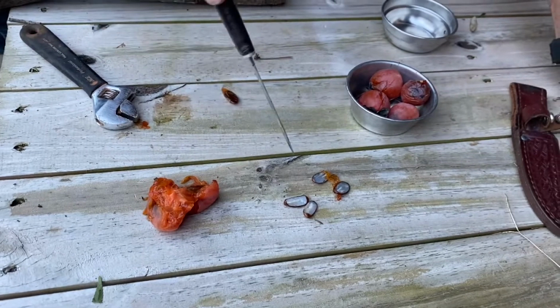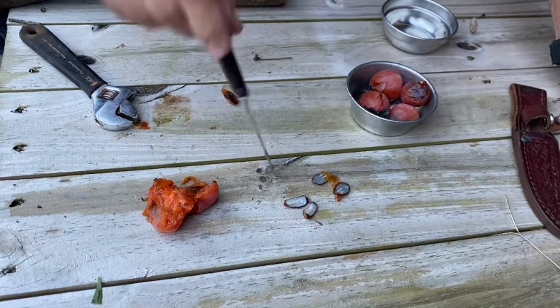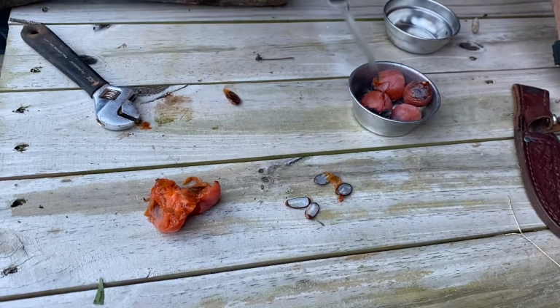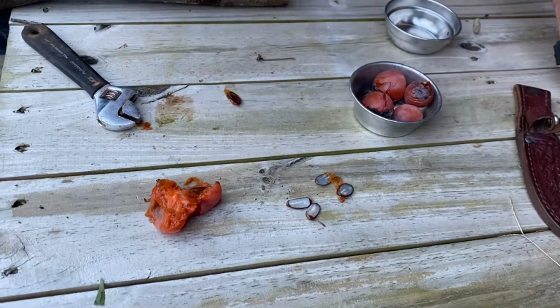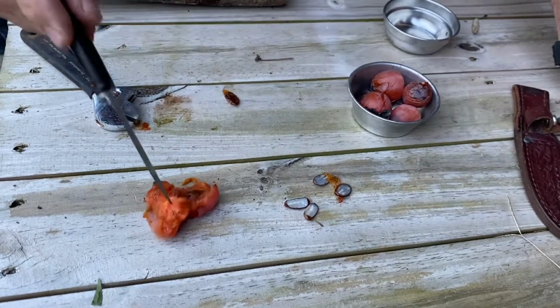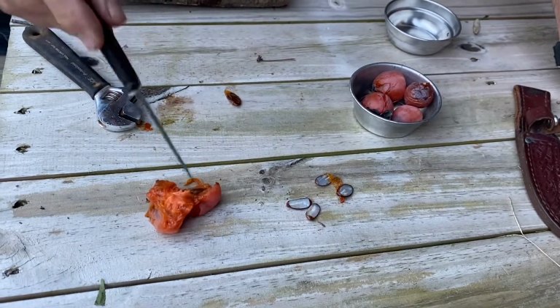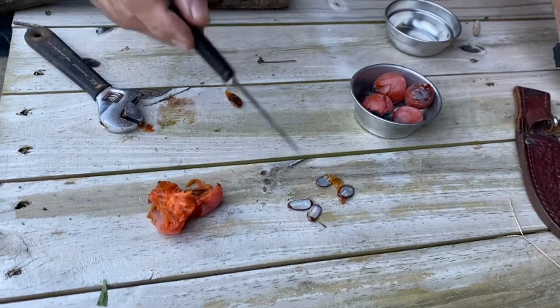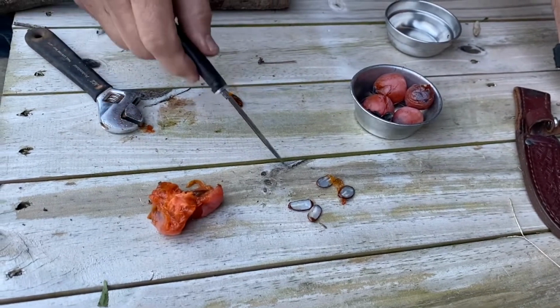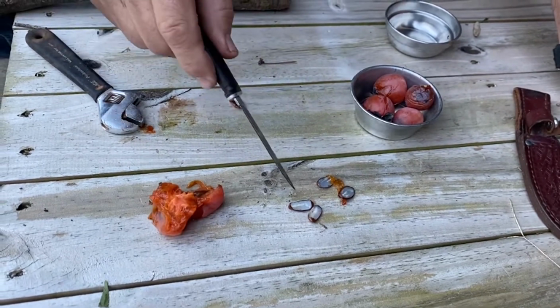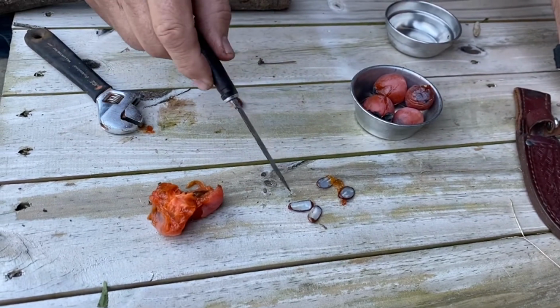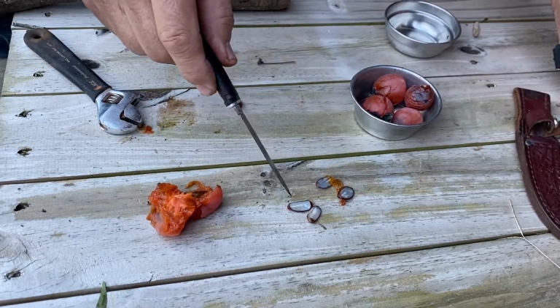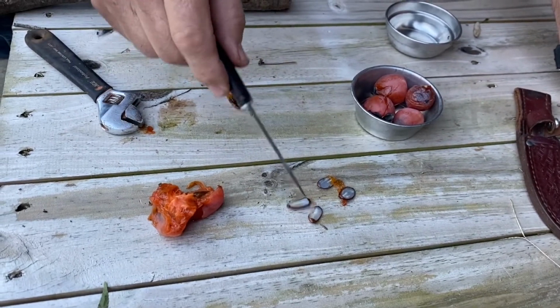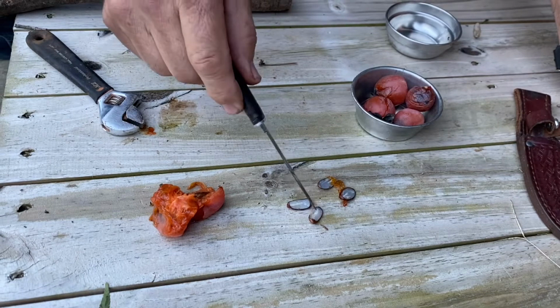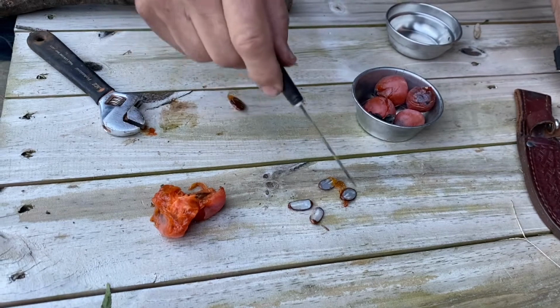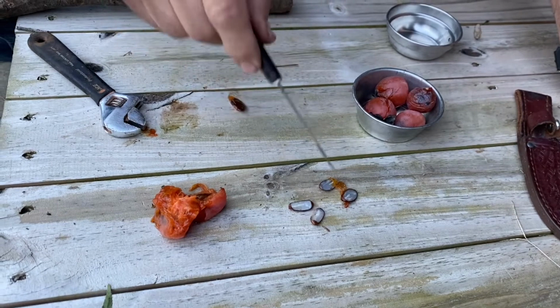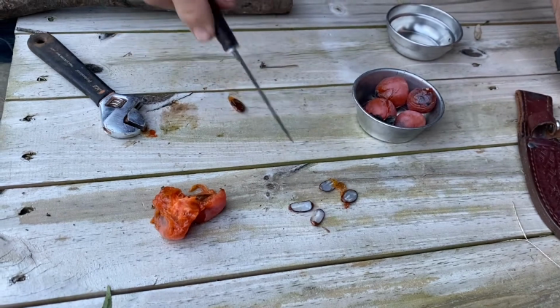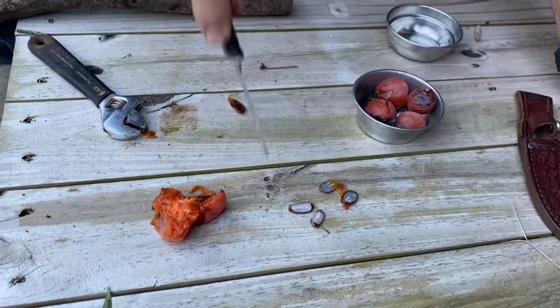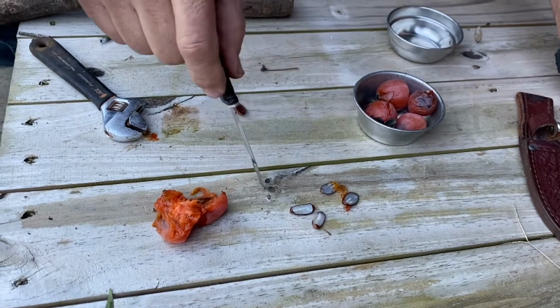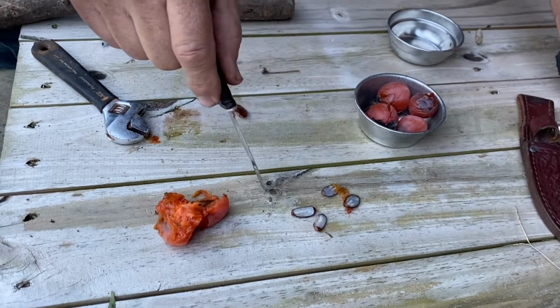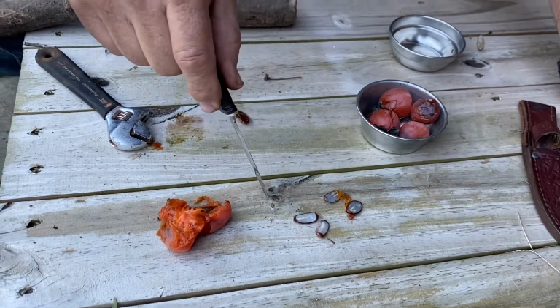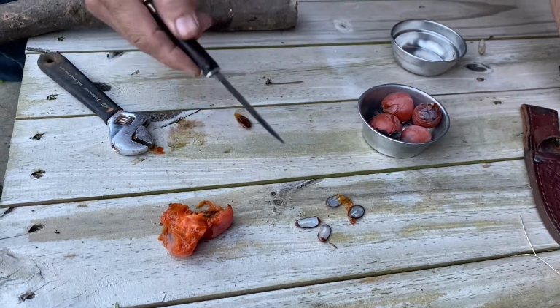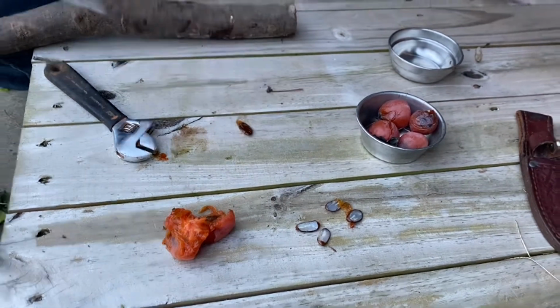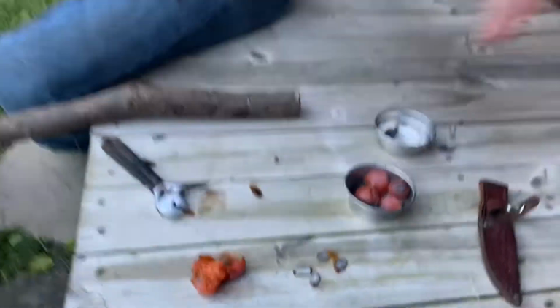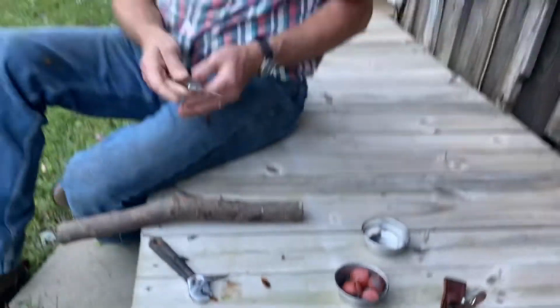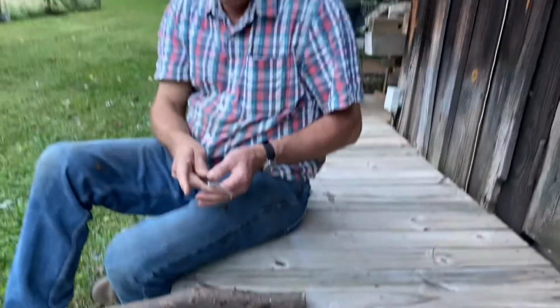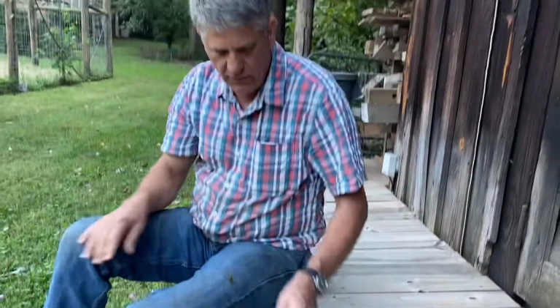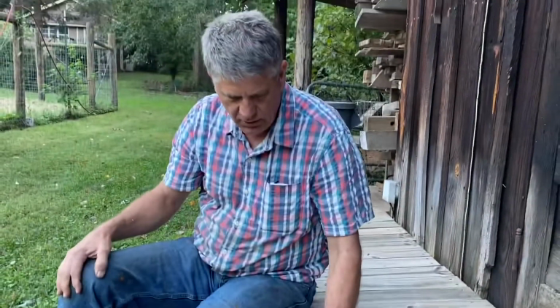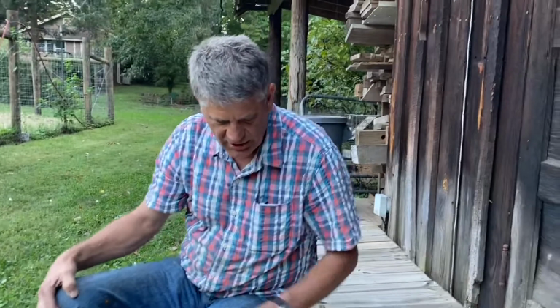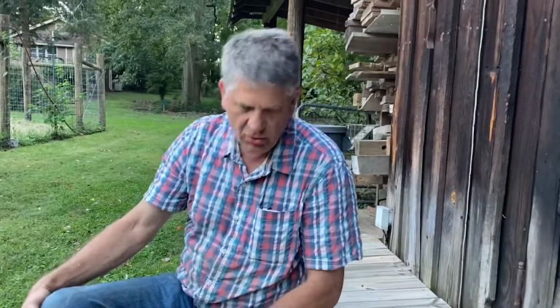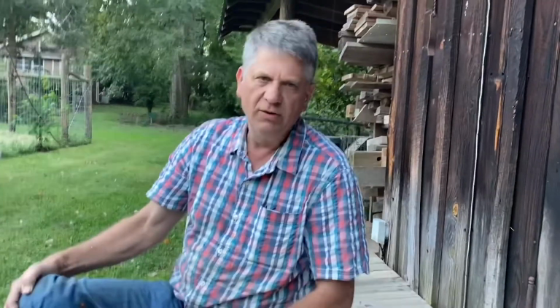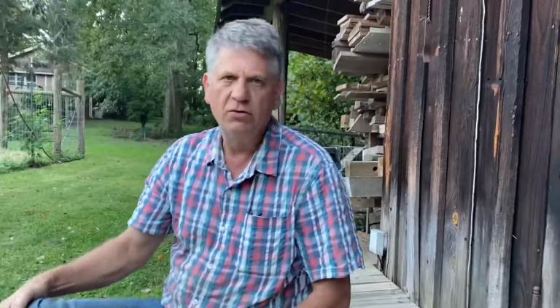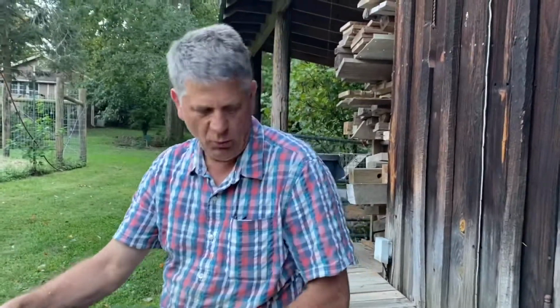So far every one of these that I've opened has a knife in them. That means we're going to have a biting cold winter. So there you go — the gospel according to Renfro's on the weather.